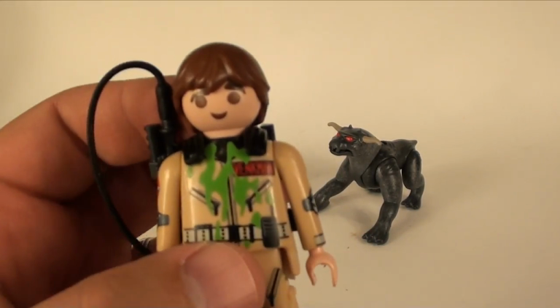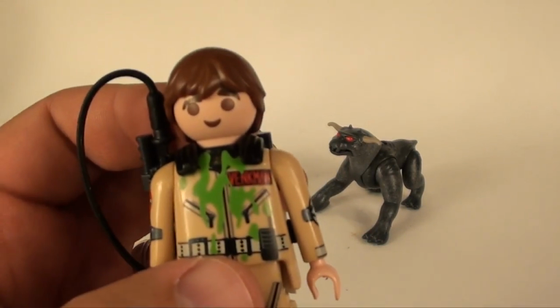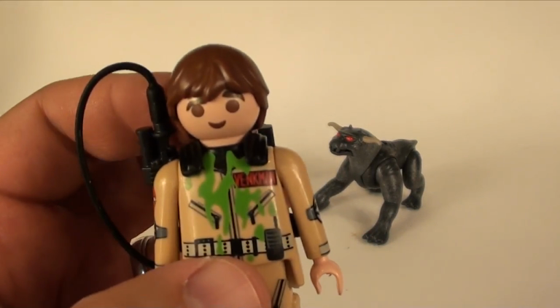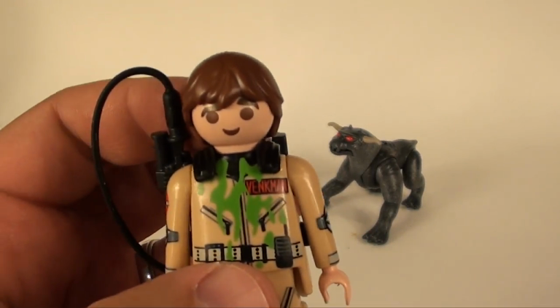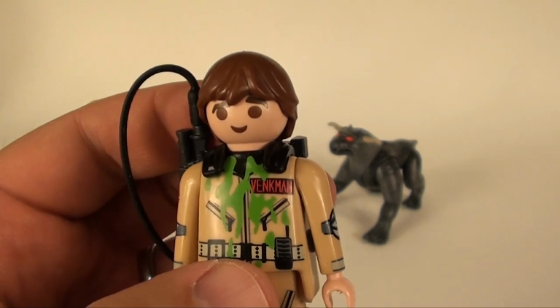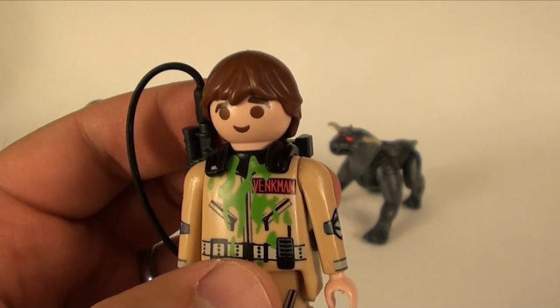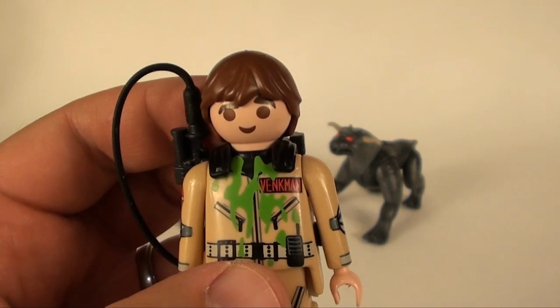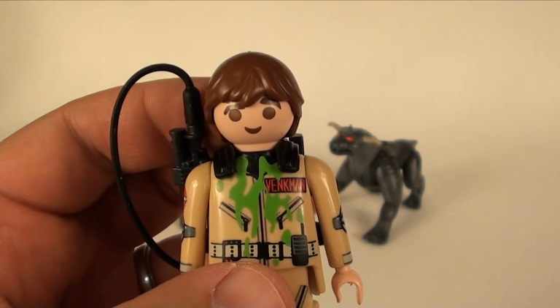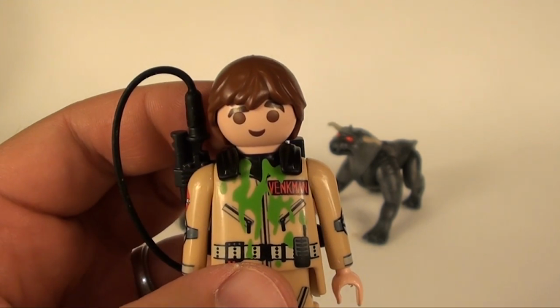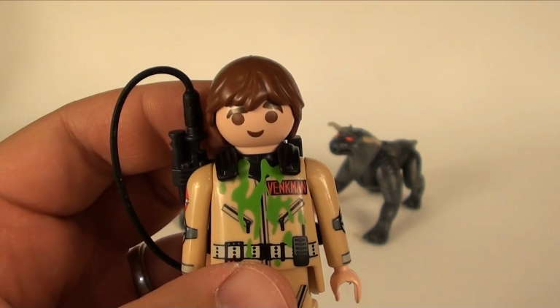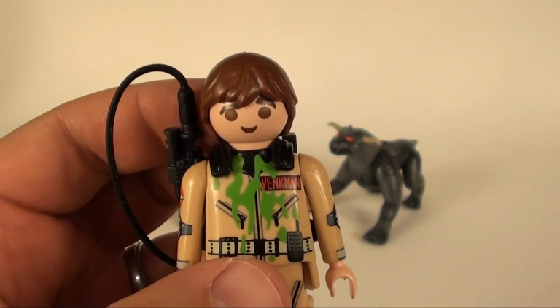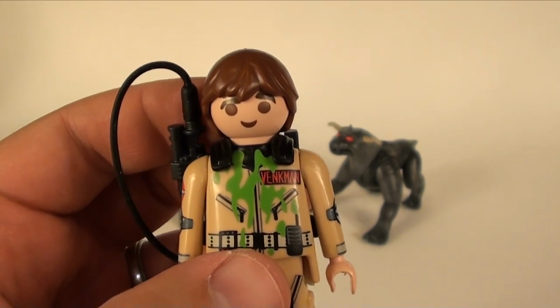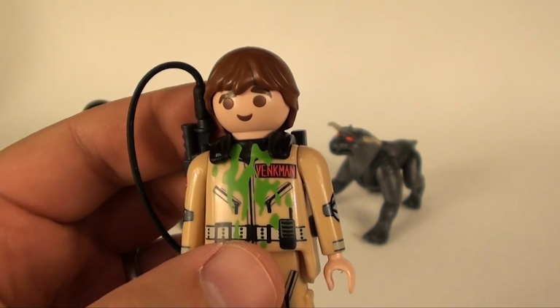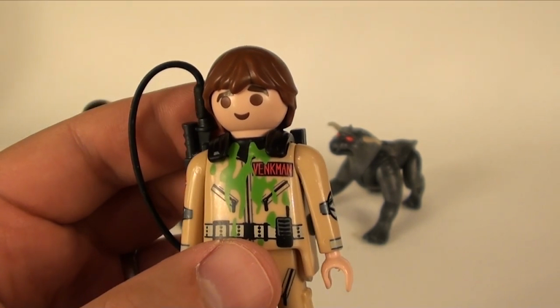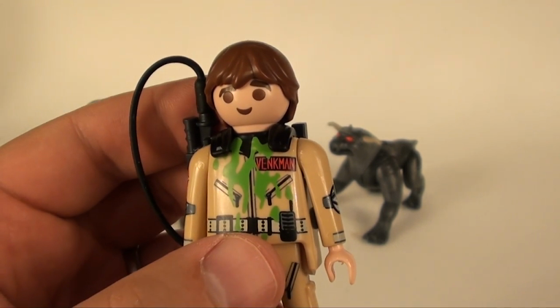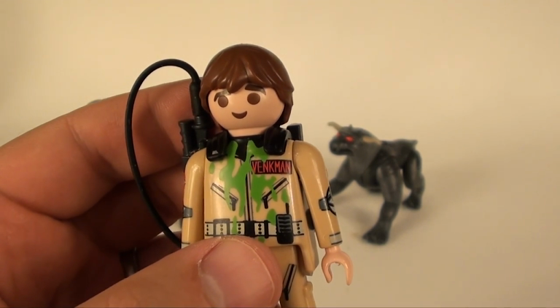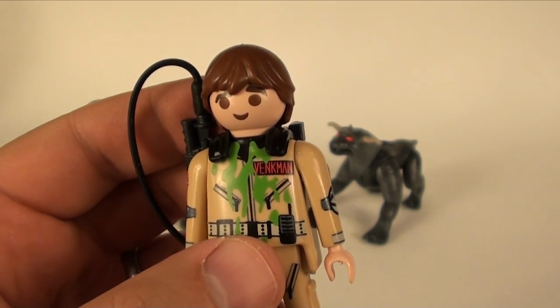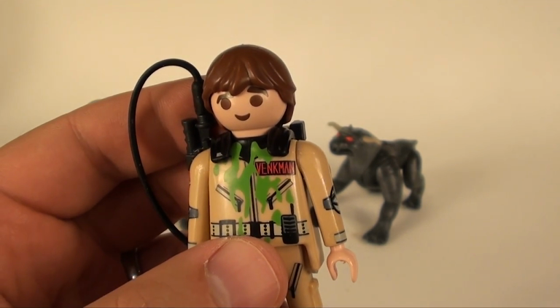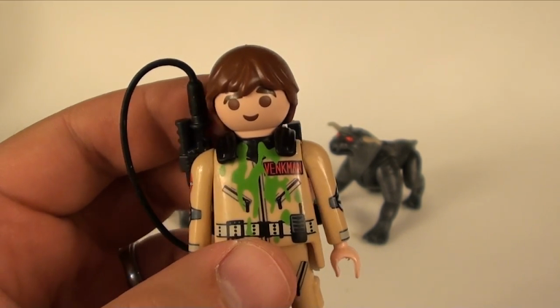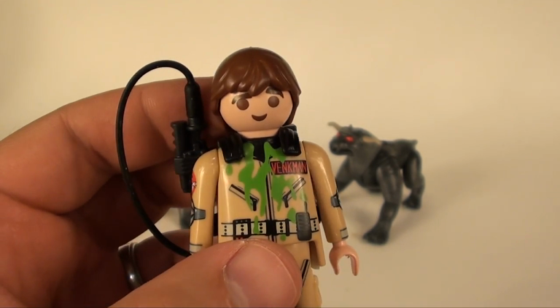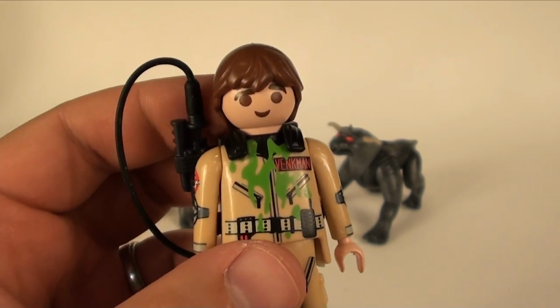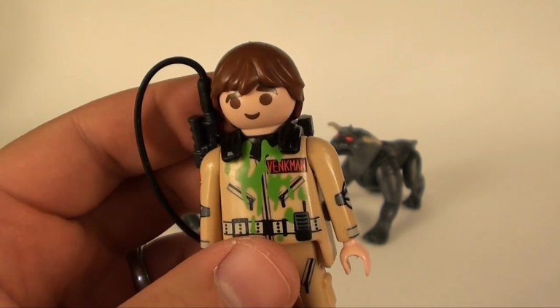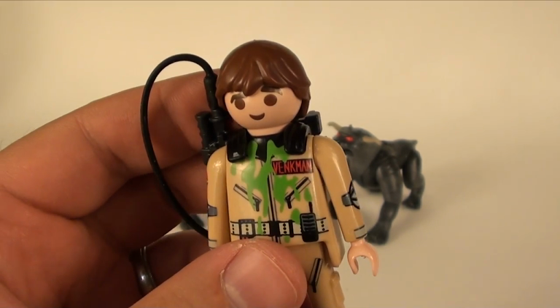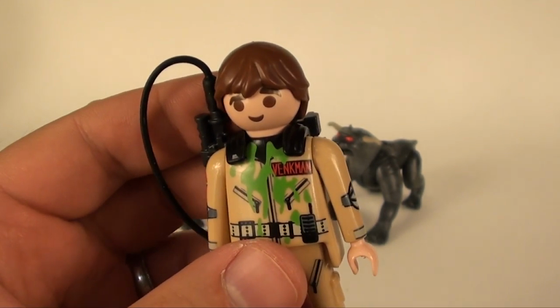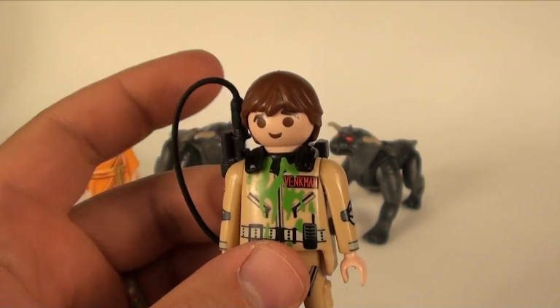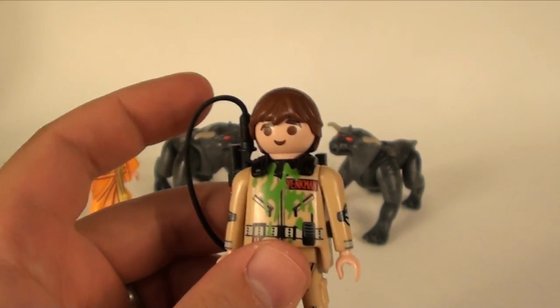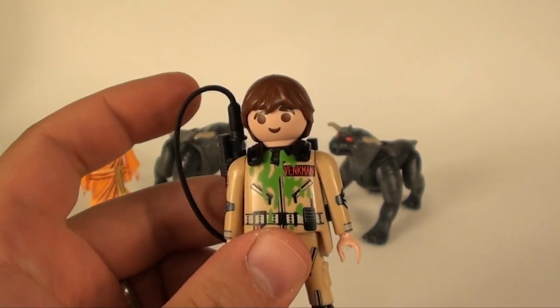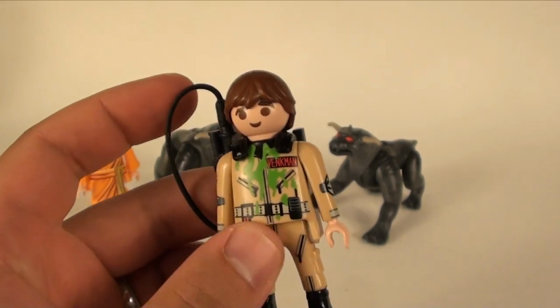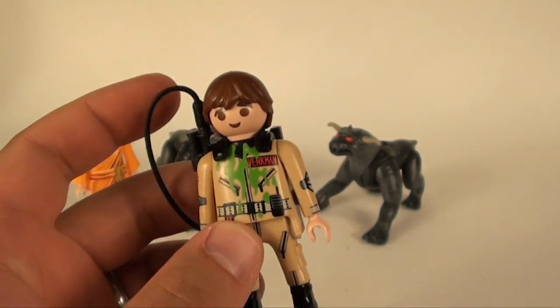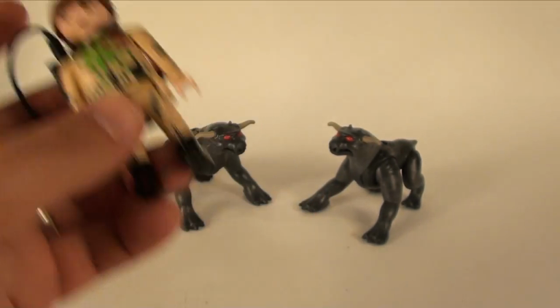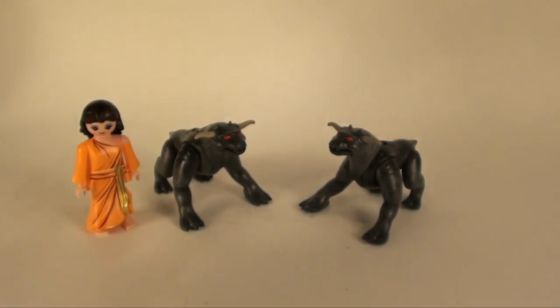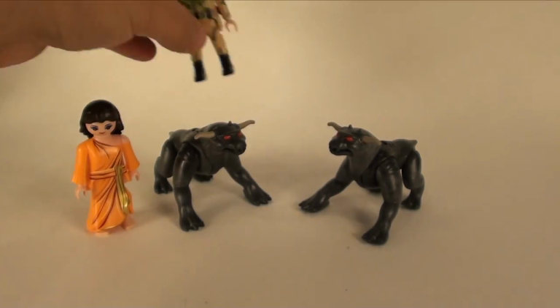There is no Slimer in this set, but we still get a slimed Vankman so it's okay. We'll pull out Ray and see if it's the same slime pattern.